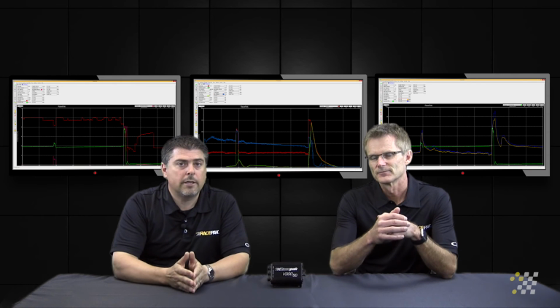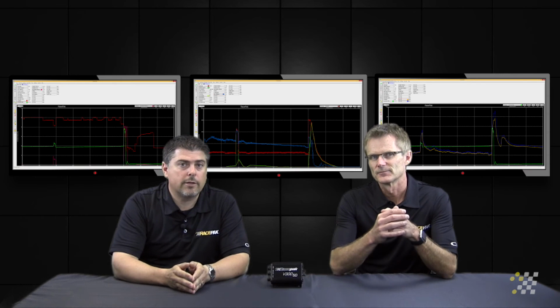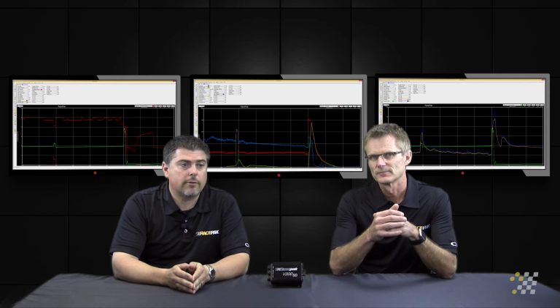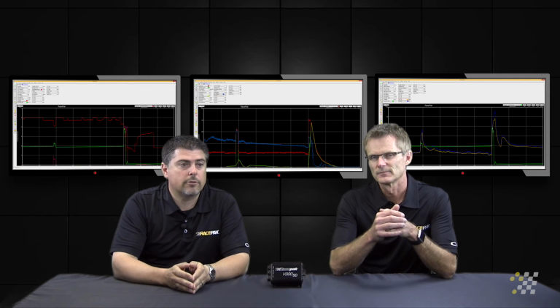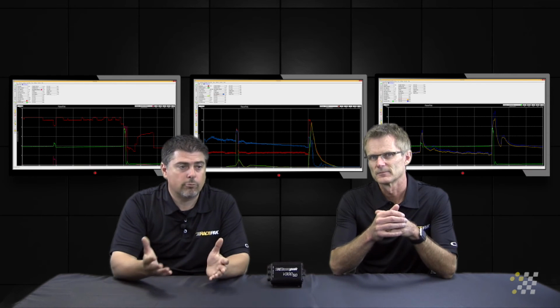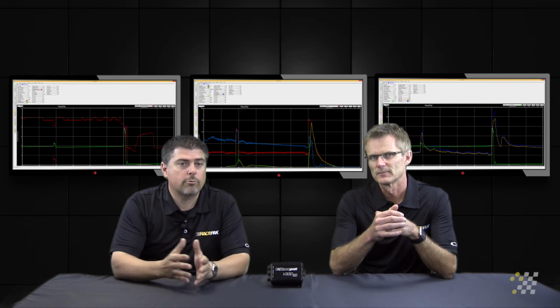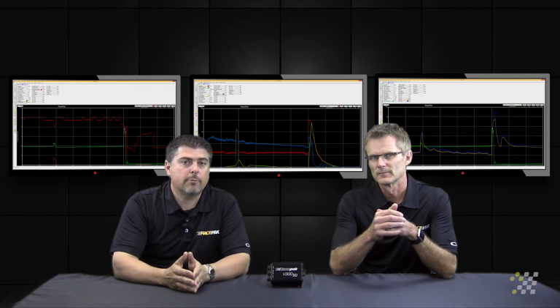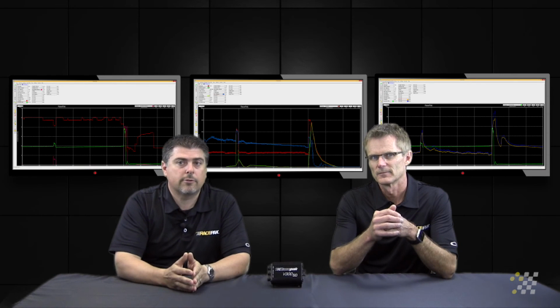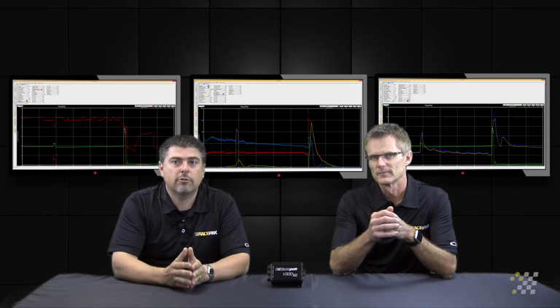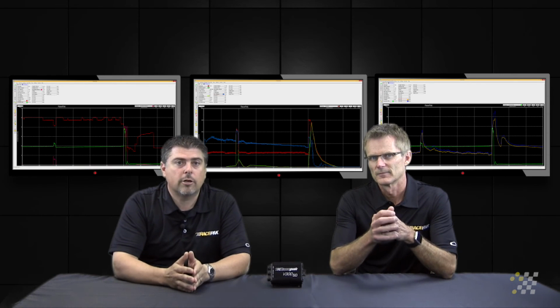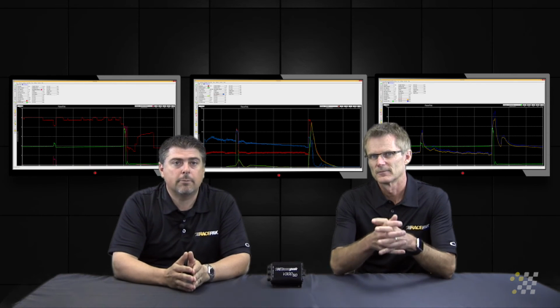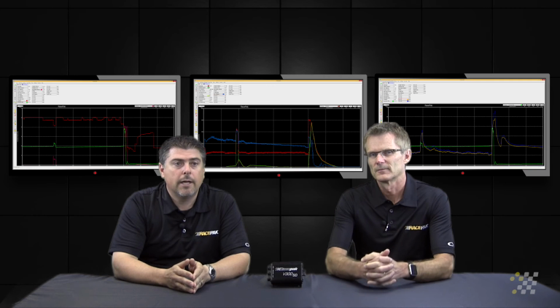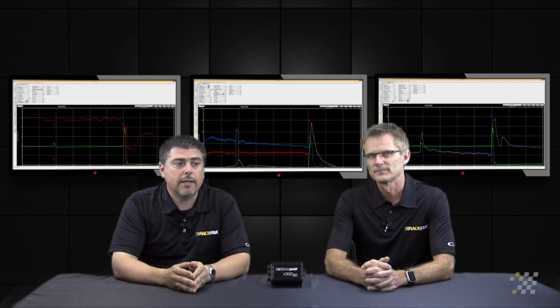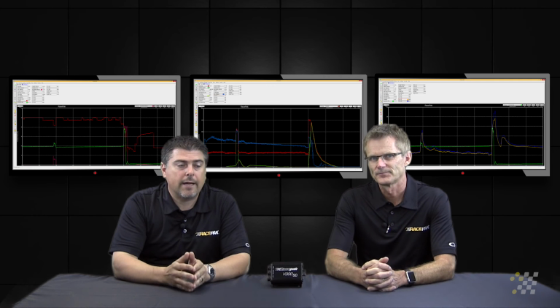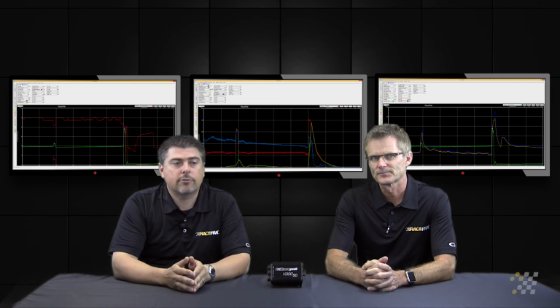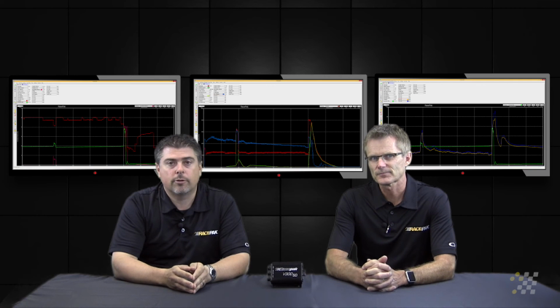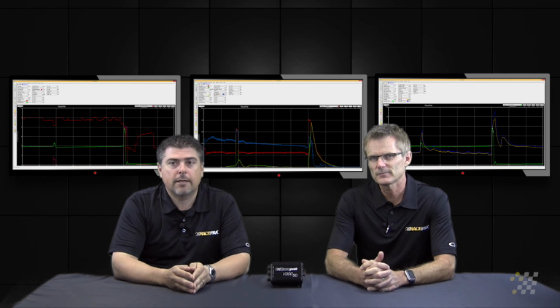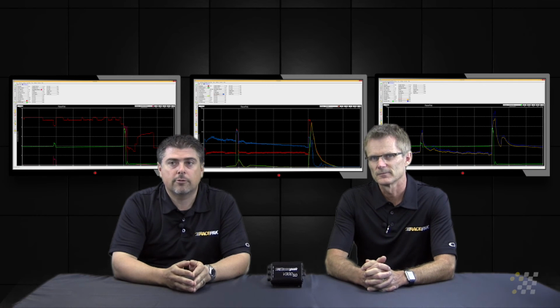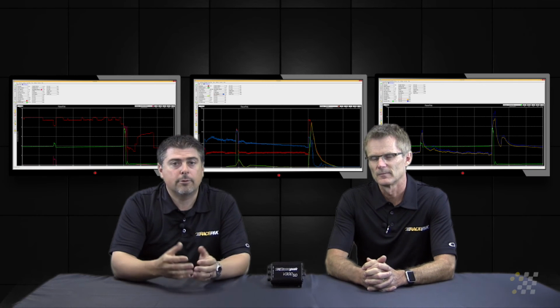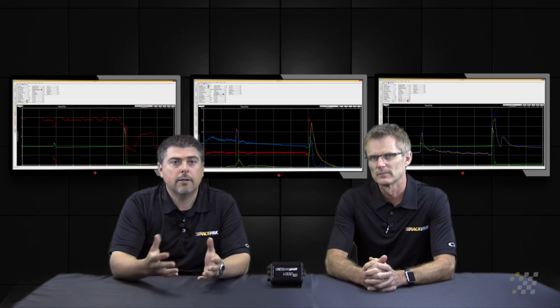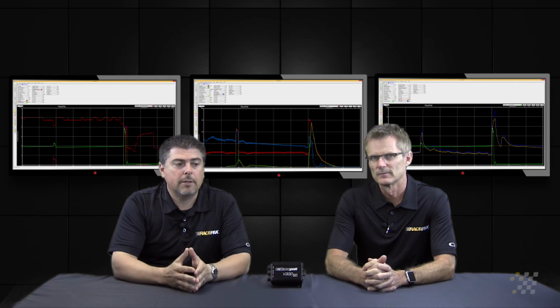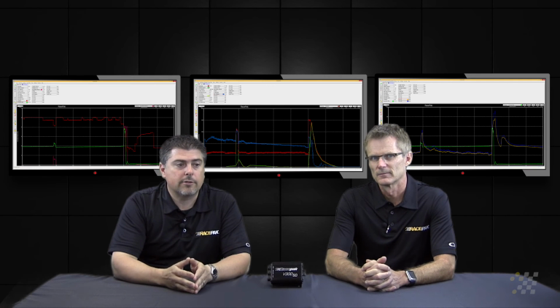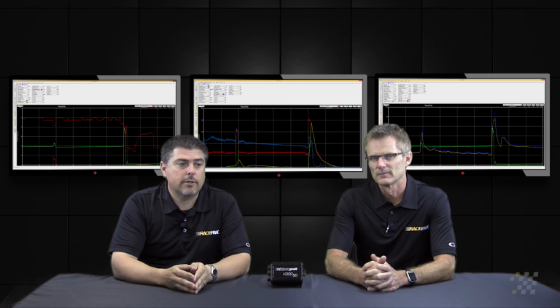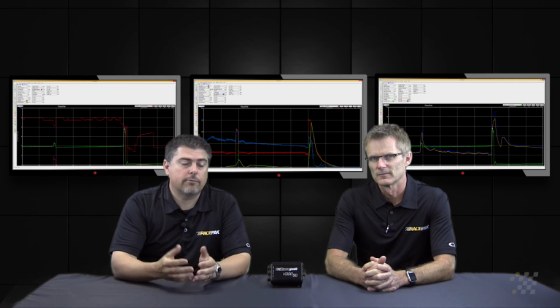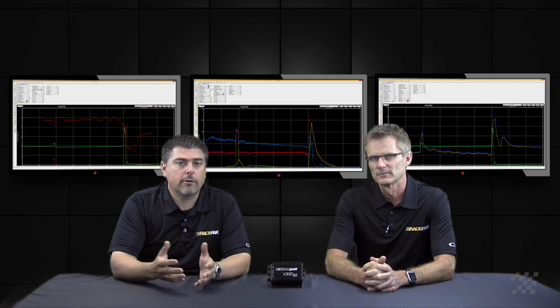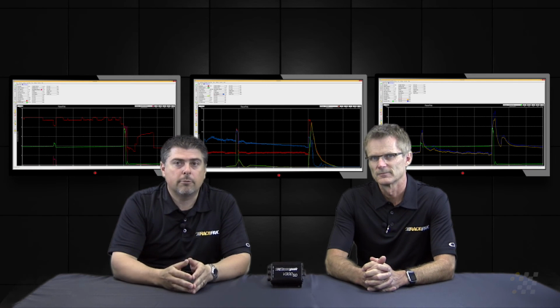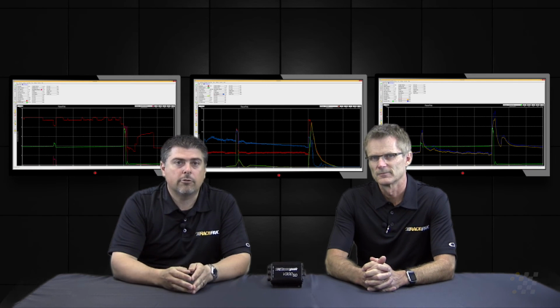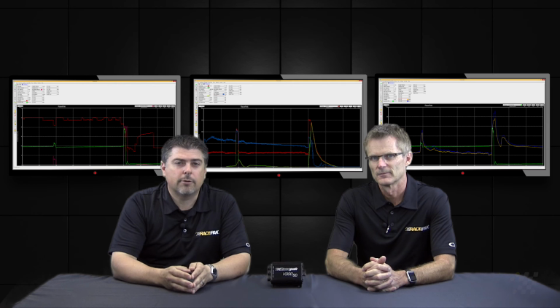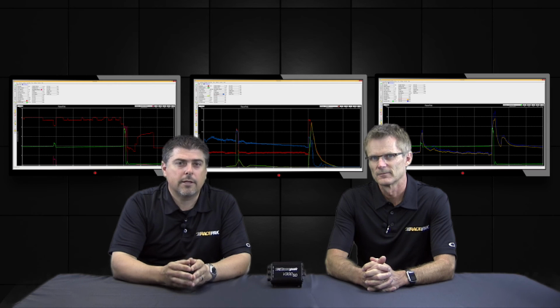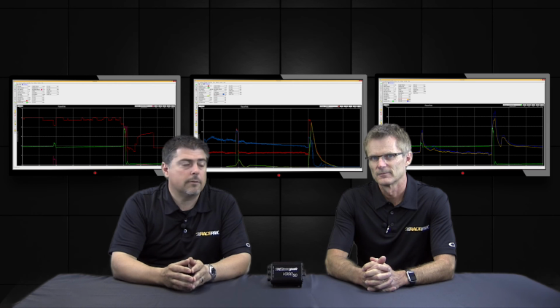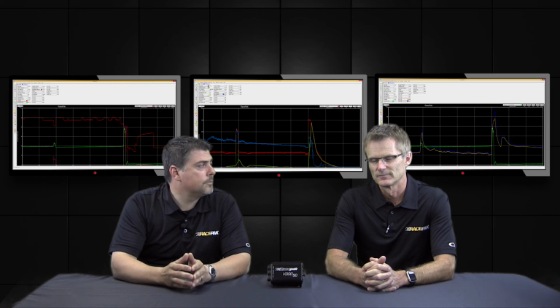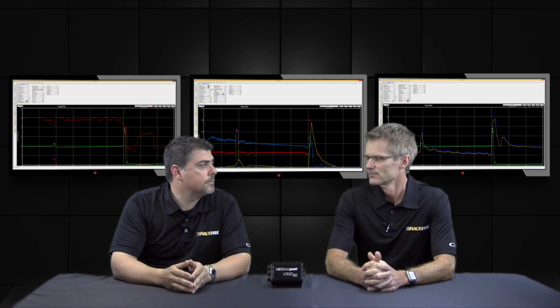At many of the races I've gone to, I've worked with some of these suspension and shock people, and they have asked for those math channels to be put in because it's very hard for them to do their job without that data.